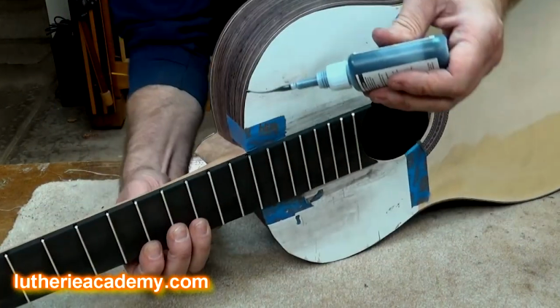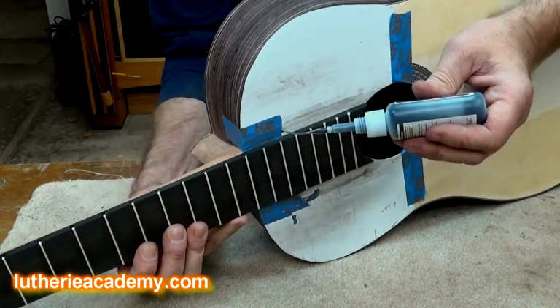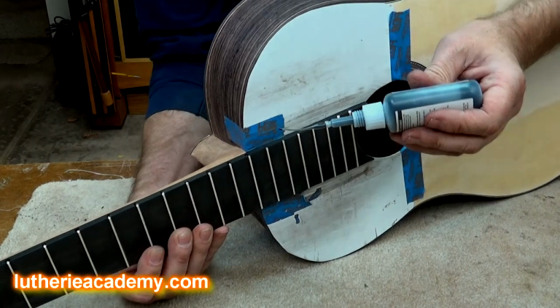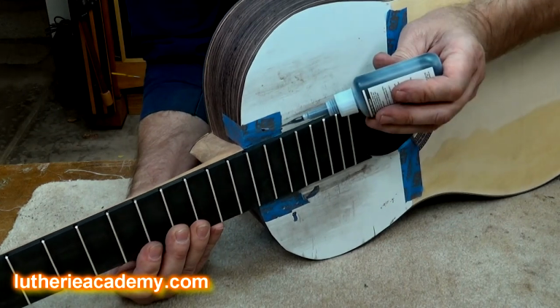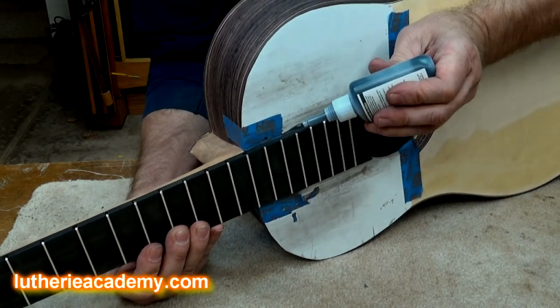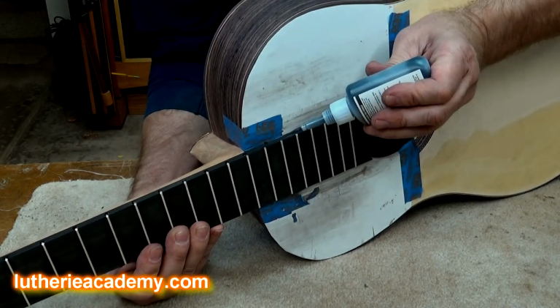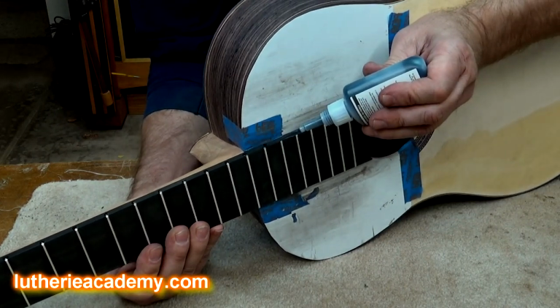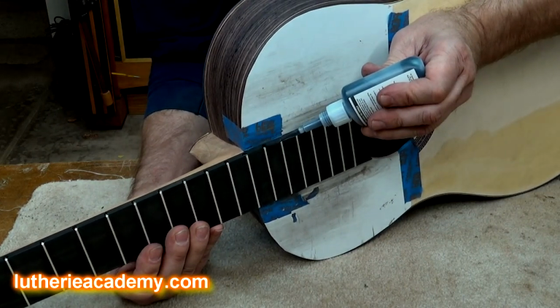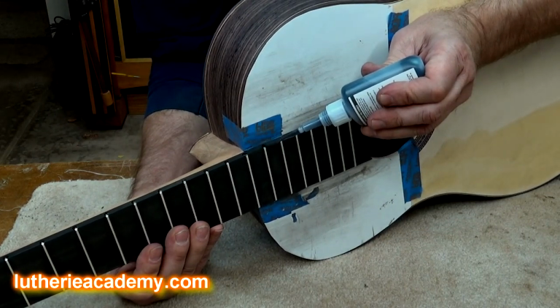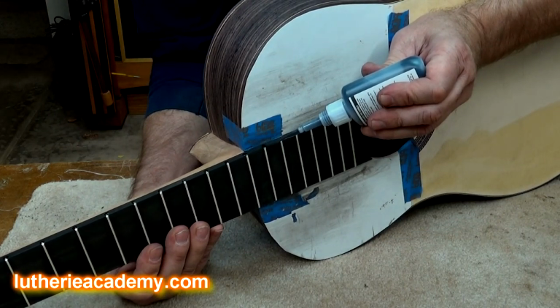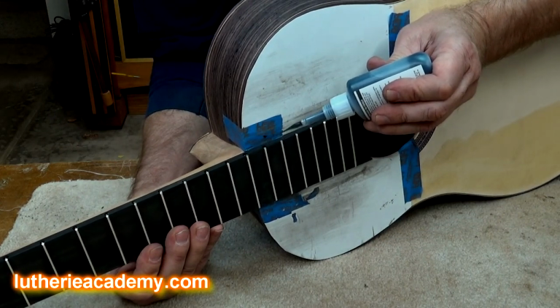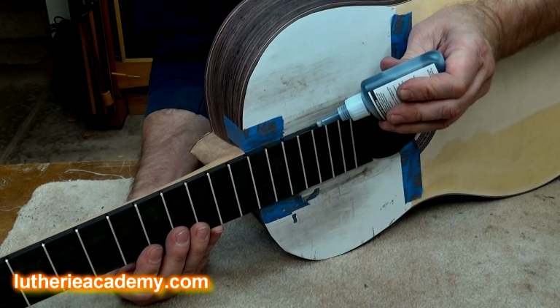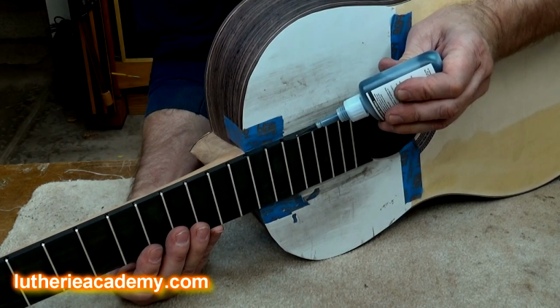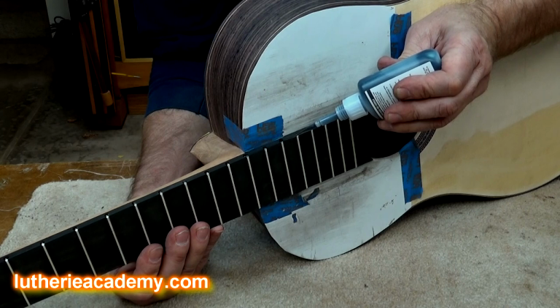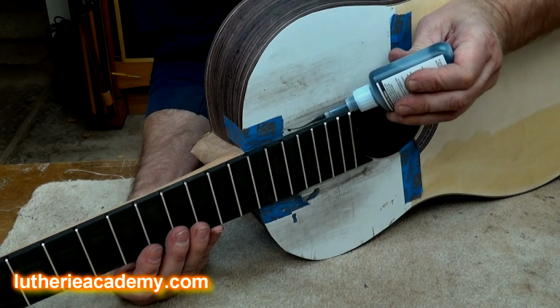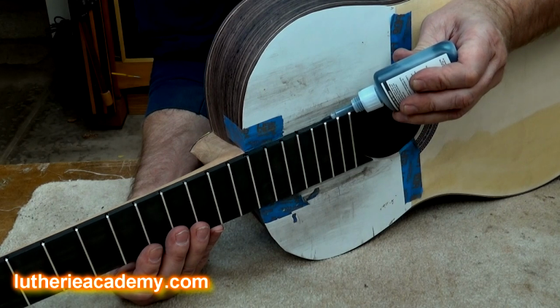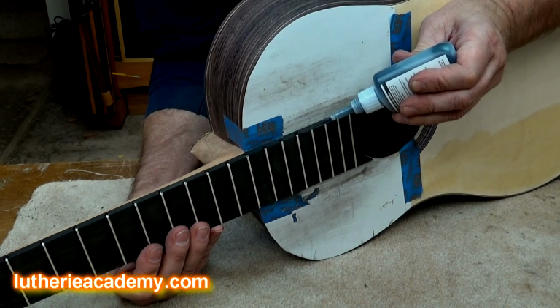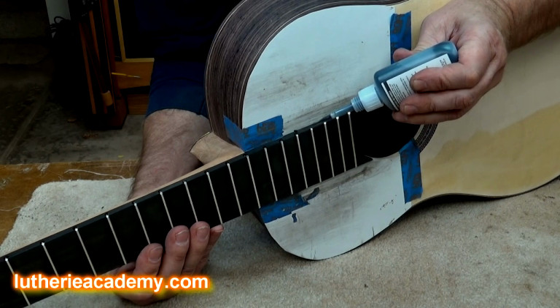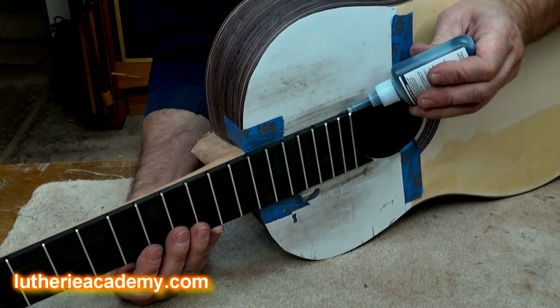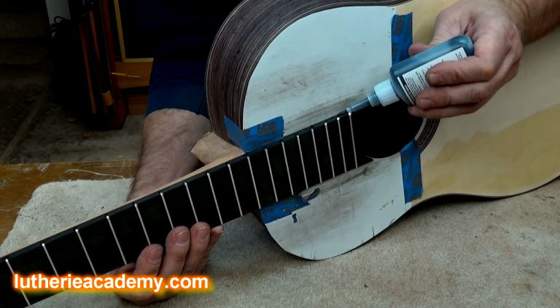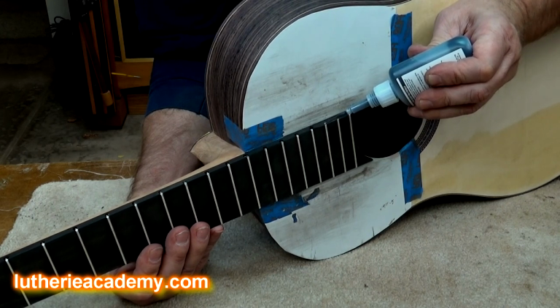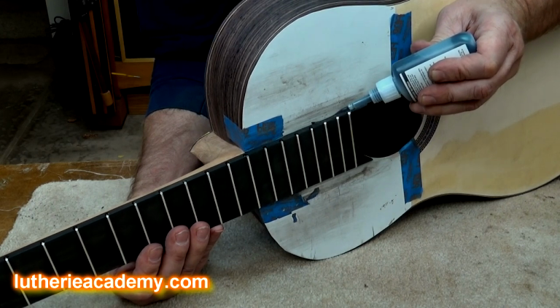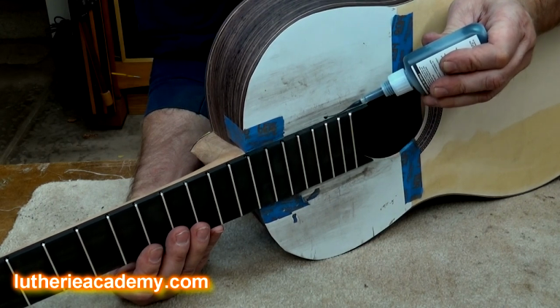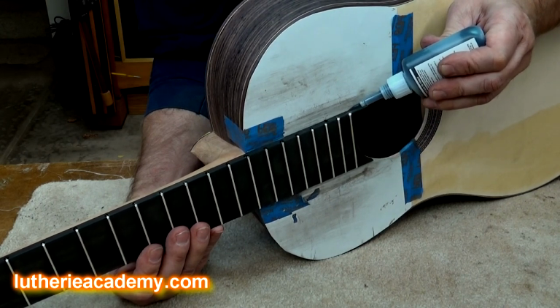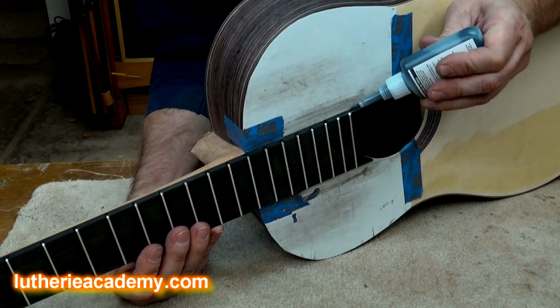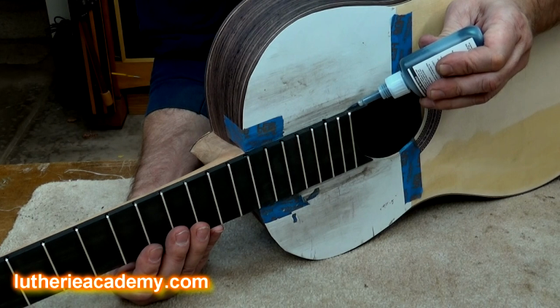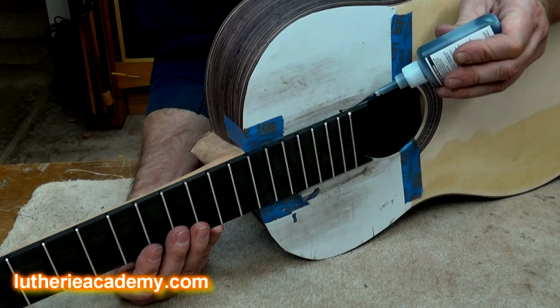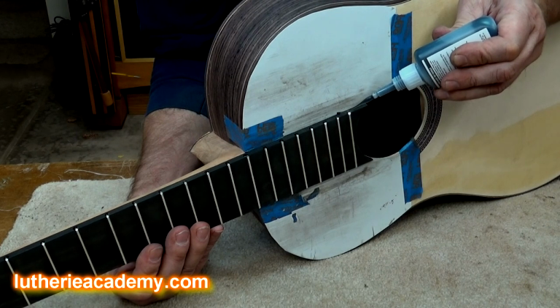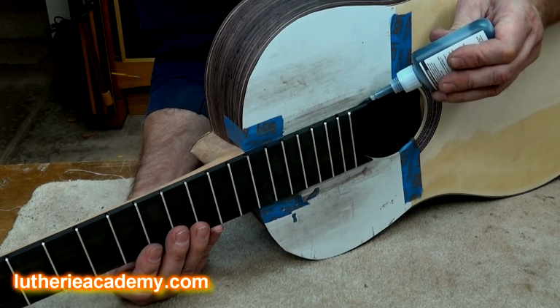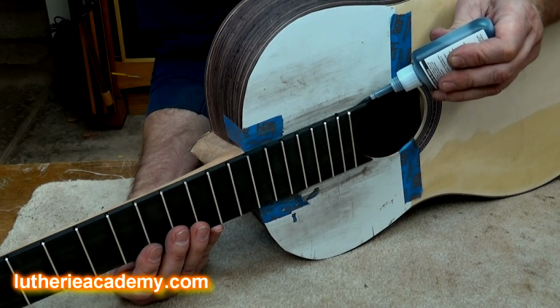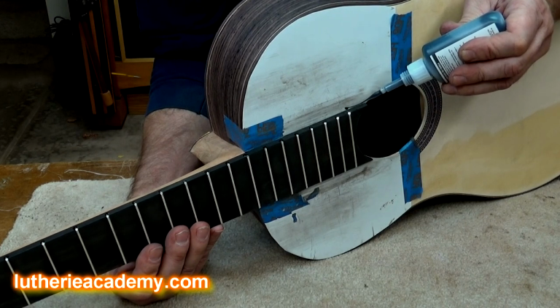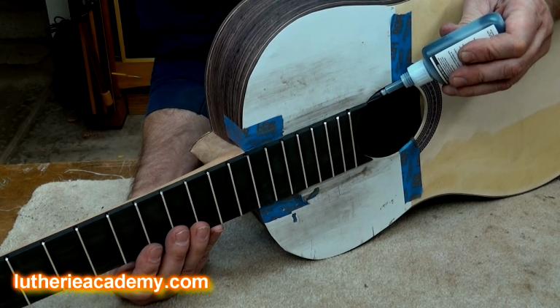Up here above your soundboard, you do not want to get that CA glue onto your soundboard — this is where those little whip tips really shine for precision. If you get any on your soundboard, the technical term for that is: bad.